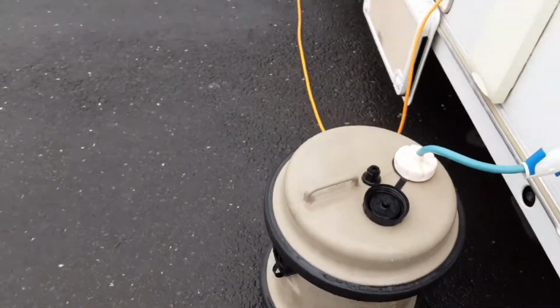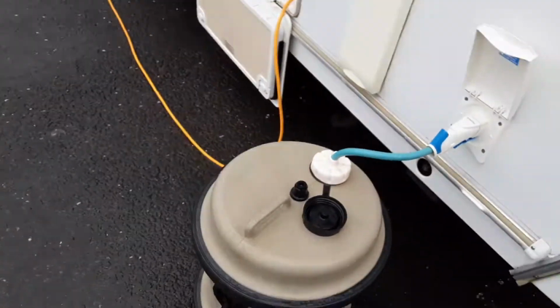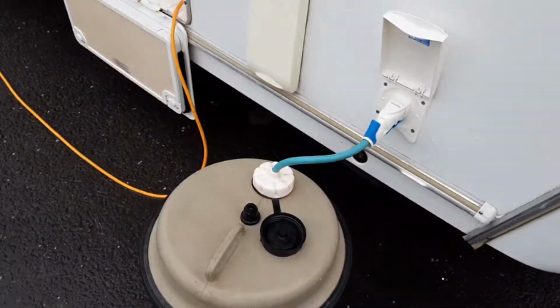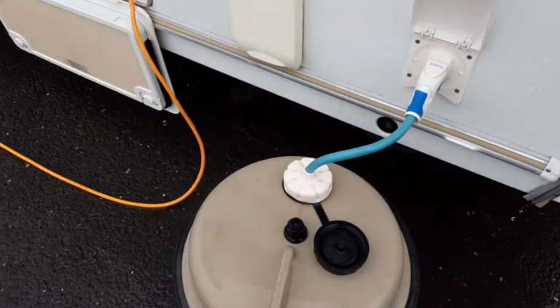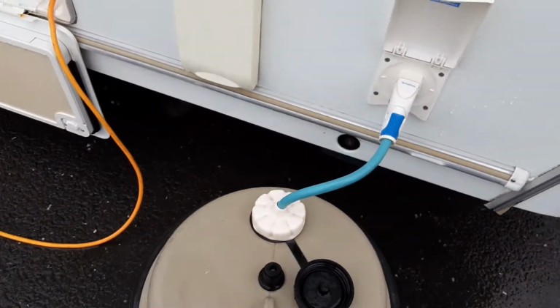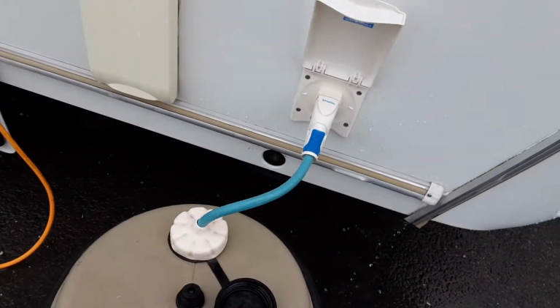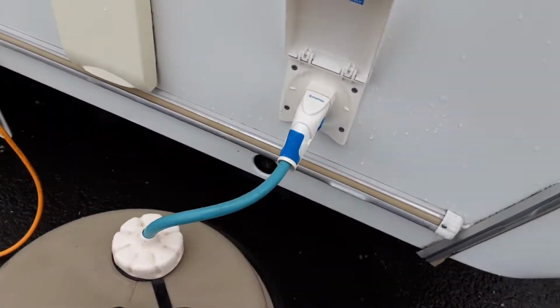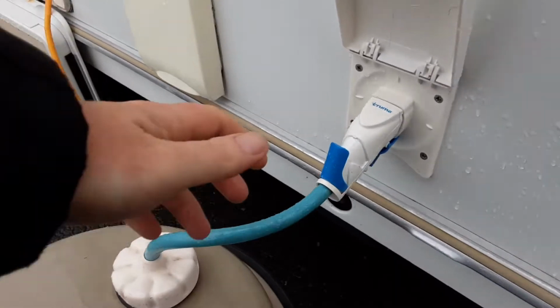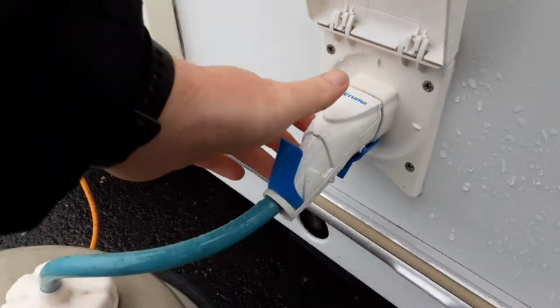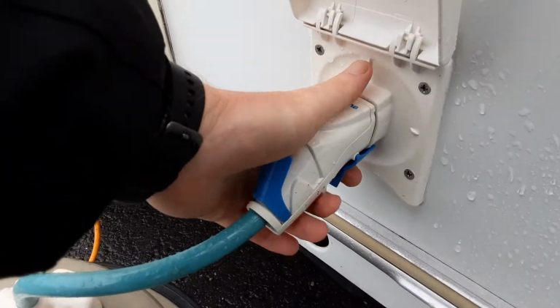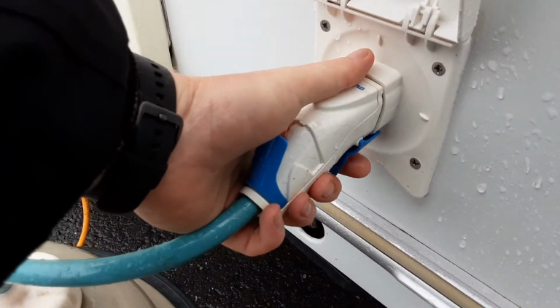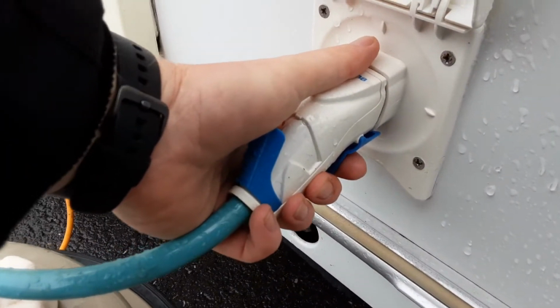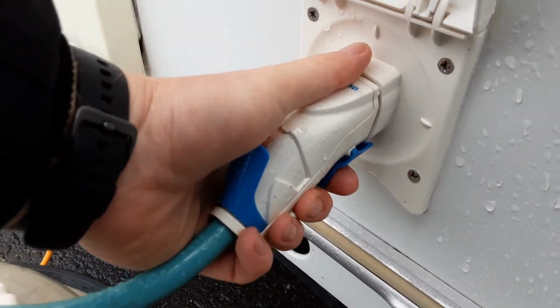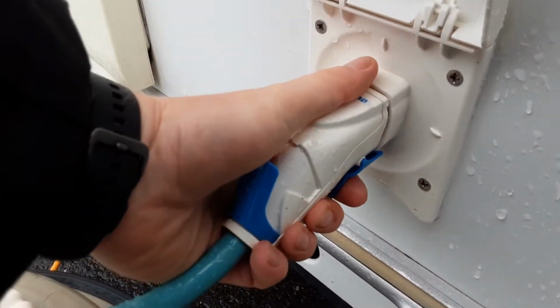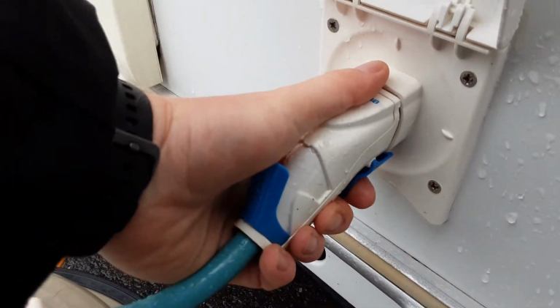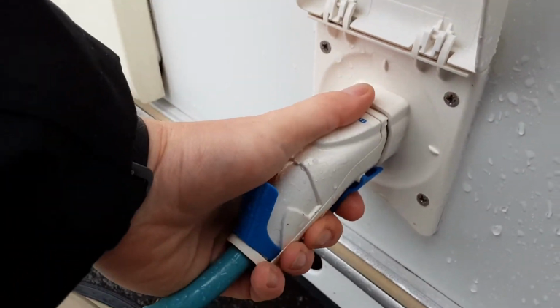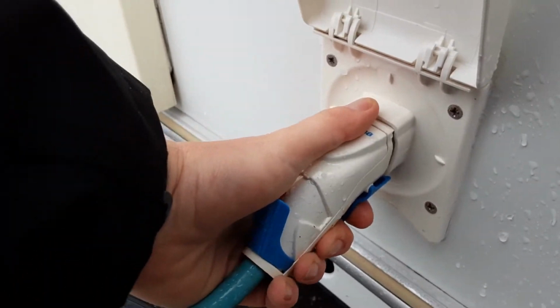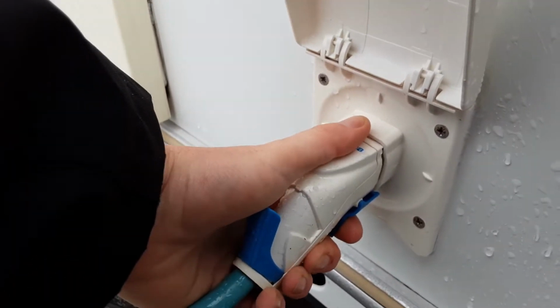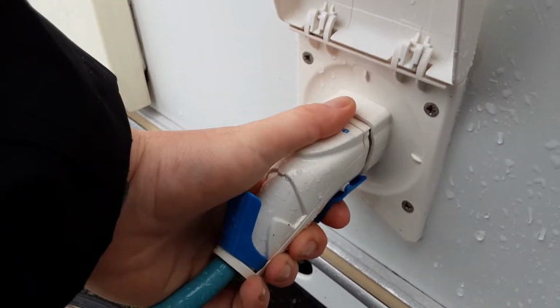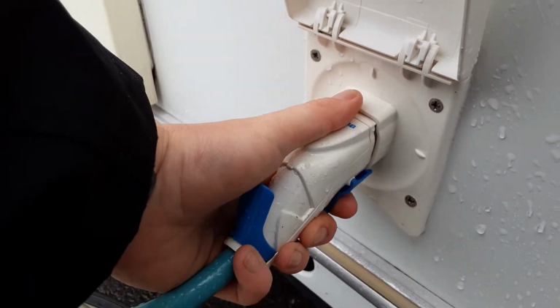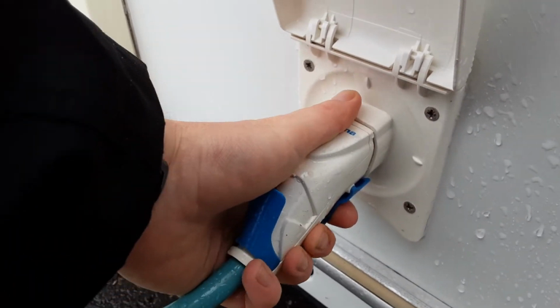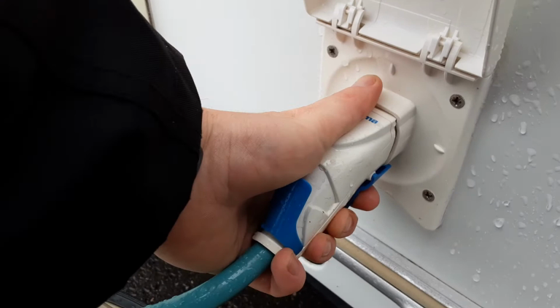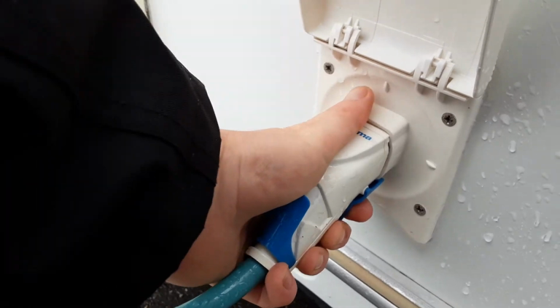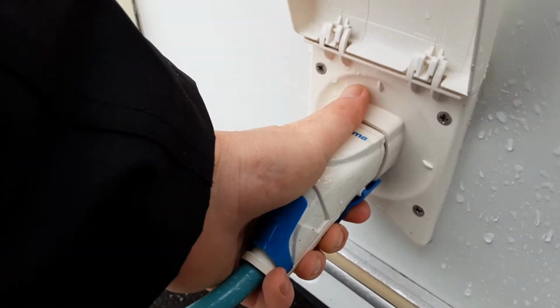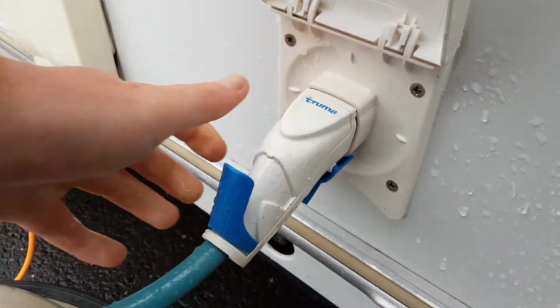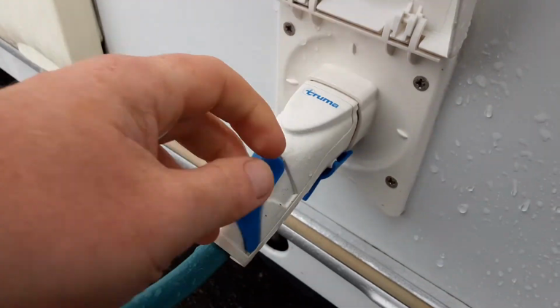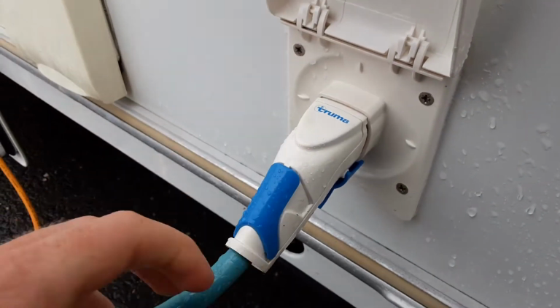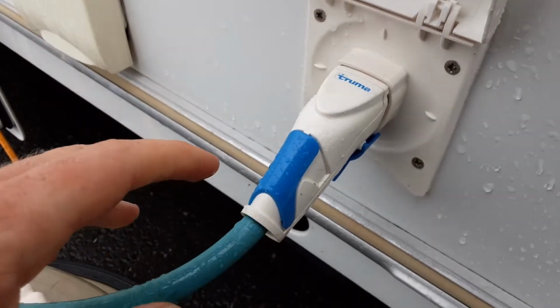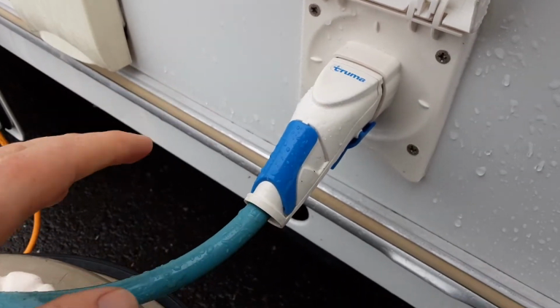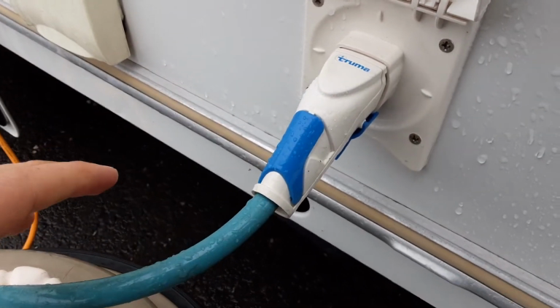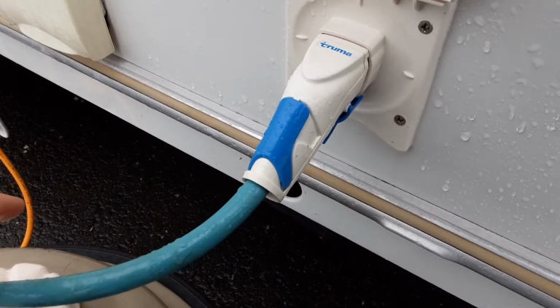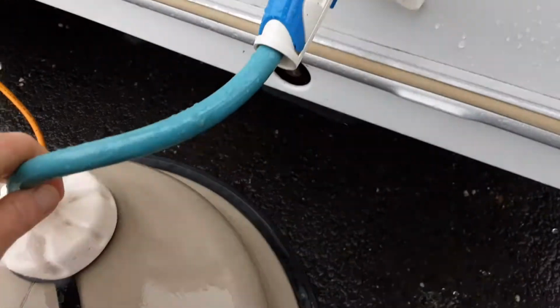Coming down the offside of the van, you've got your water pump connection. Blue trigger at the bottom — pull back to release the pump, then pull back the blue trigger and push in to put the pump into the side of the van.